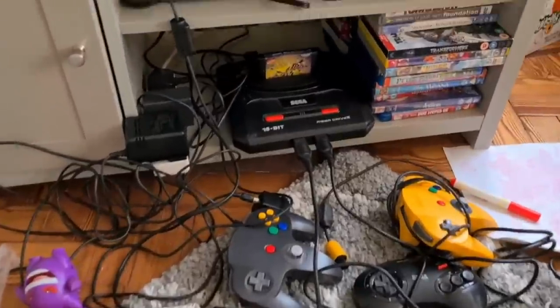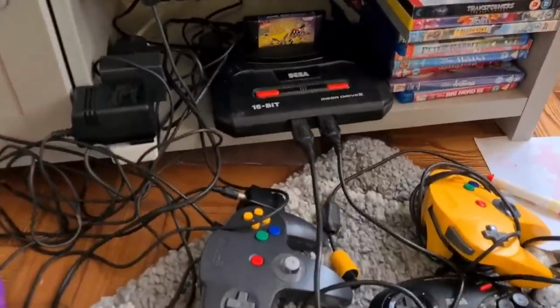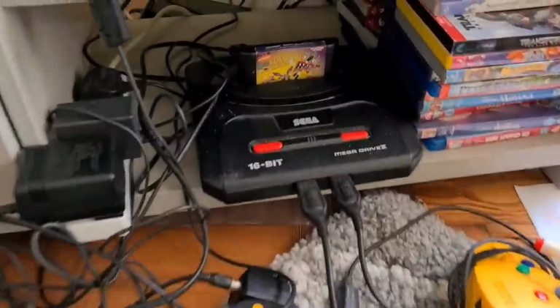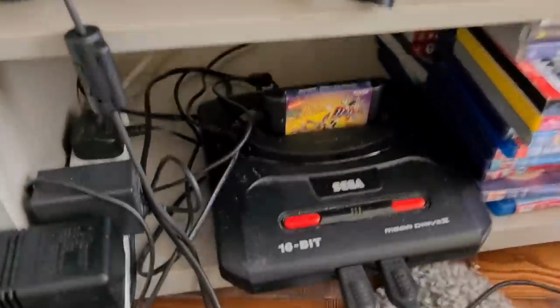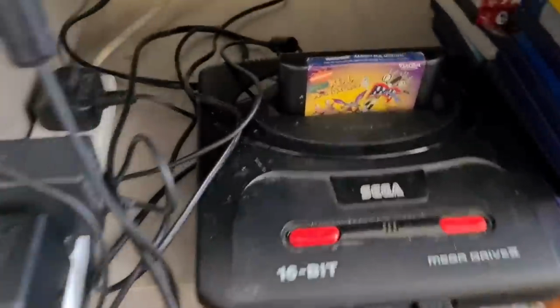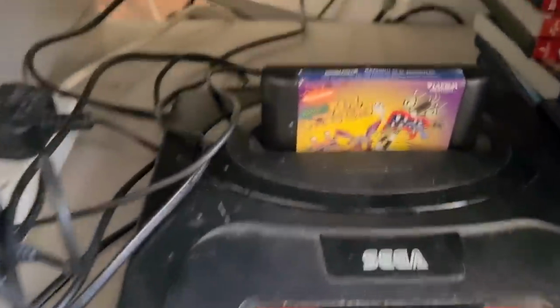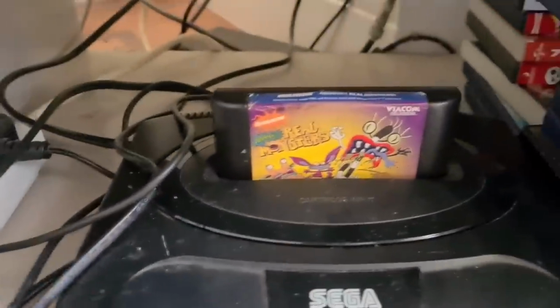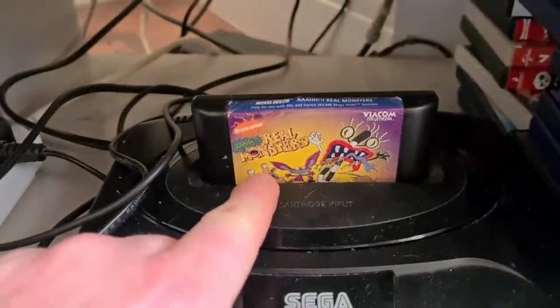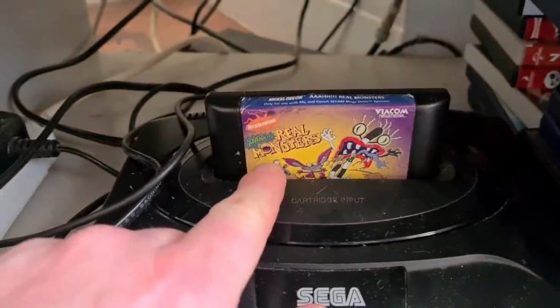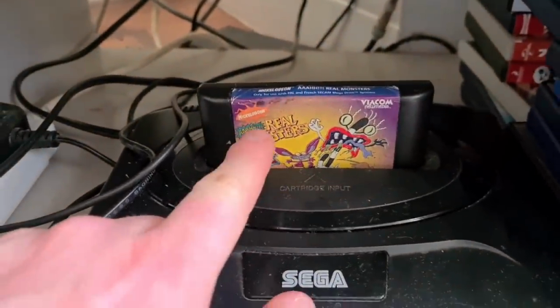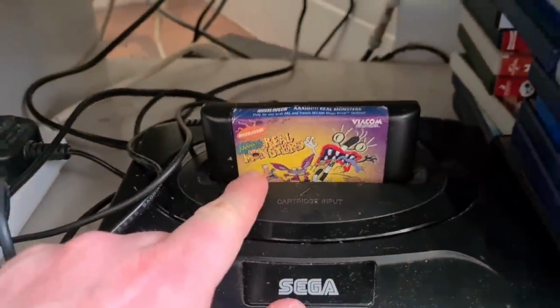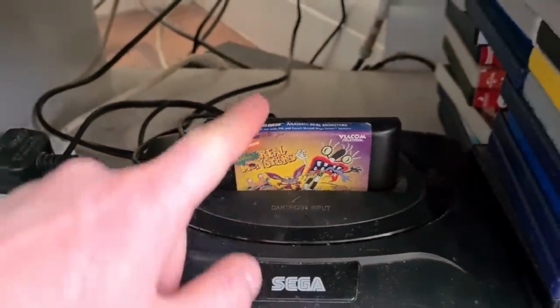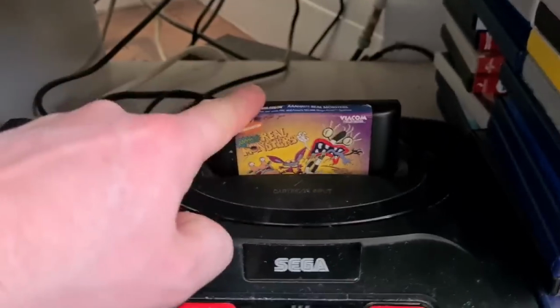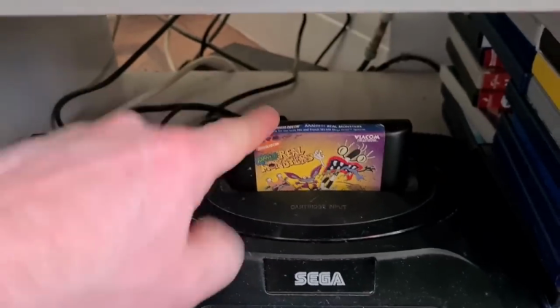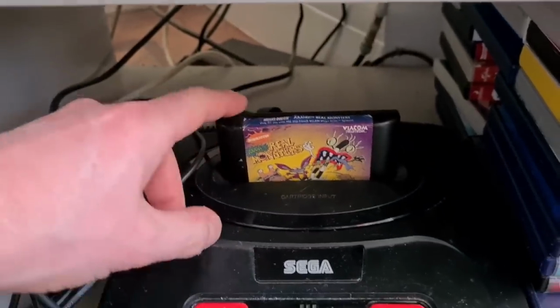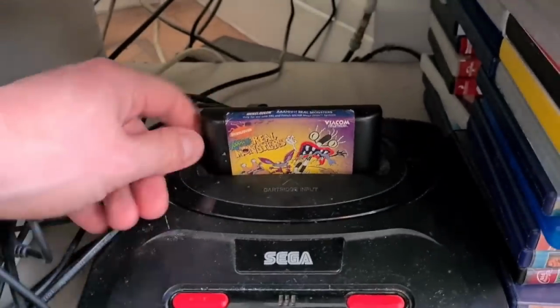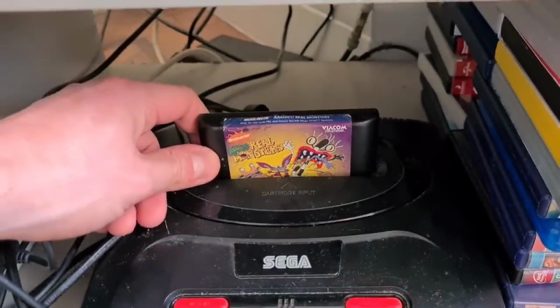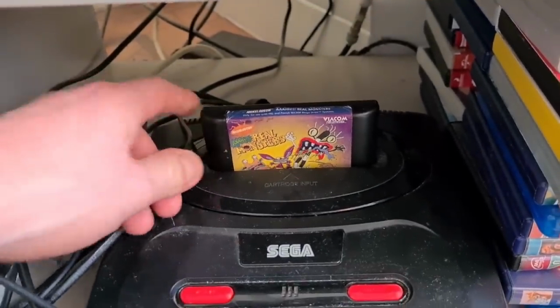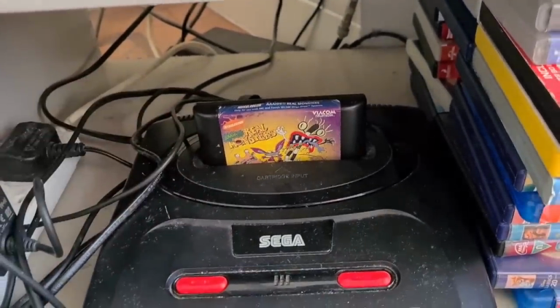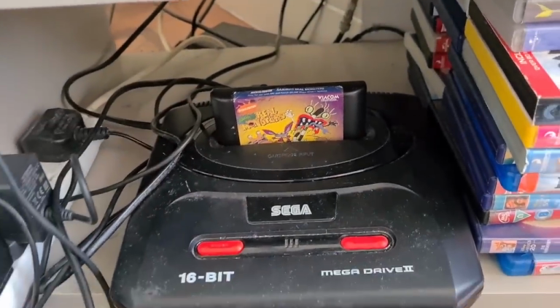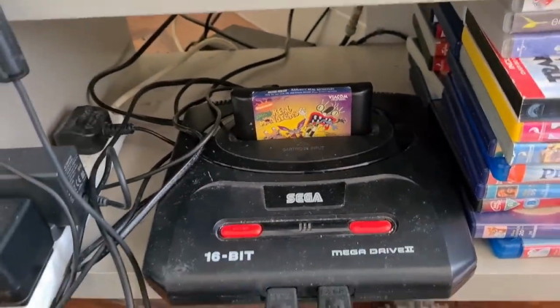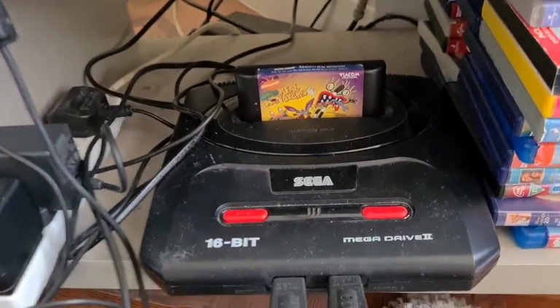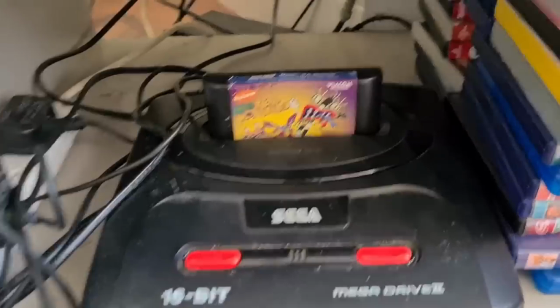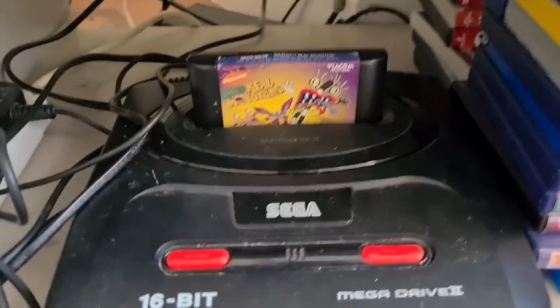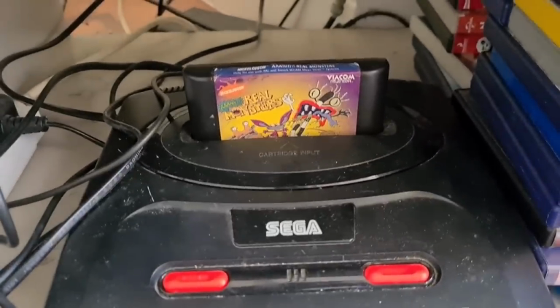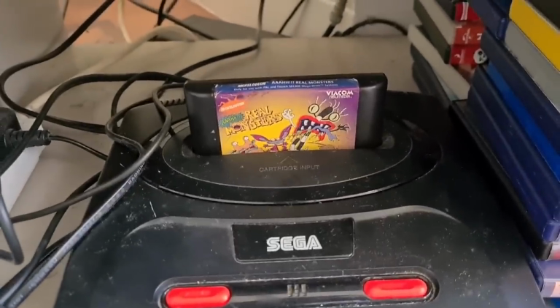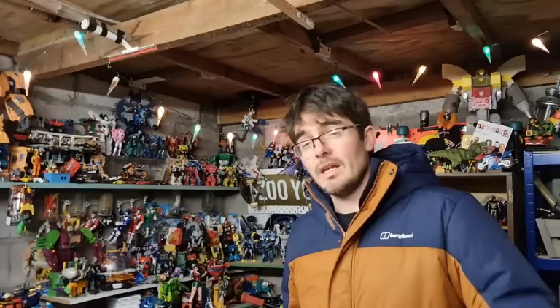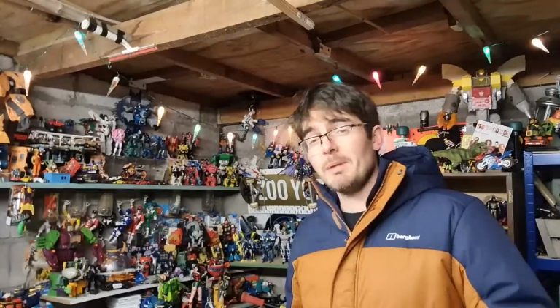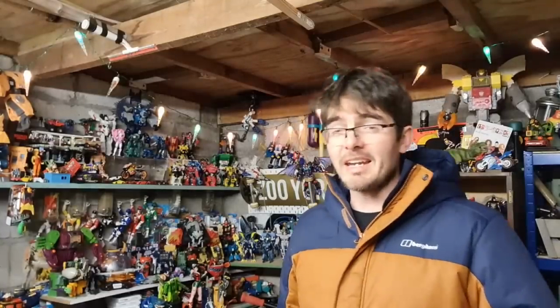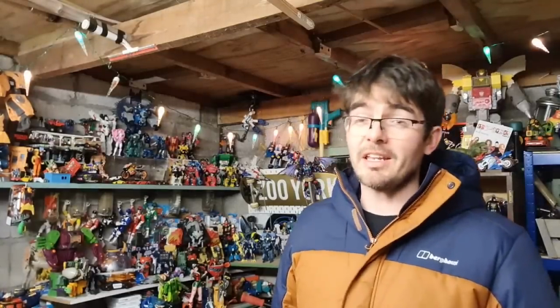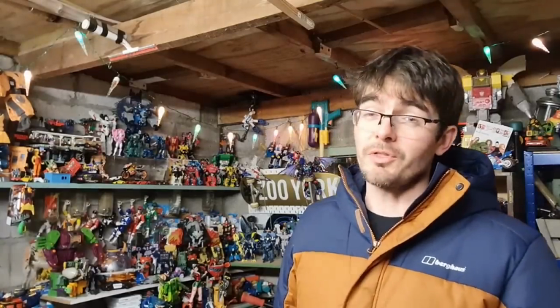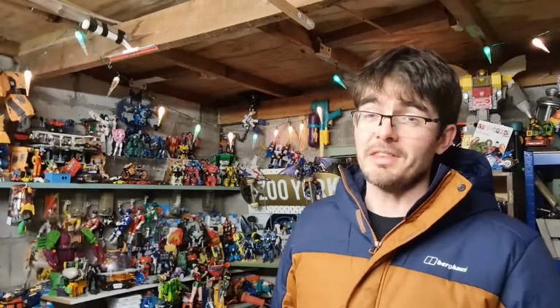Little retro gaming update before we get on to what sold on eBay: Aero the Acrobat for the Mega Drive — it is absolutely solid. We thought it was hard back in the day — try playing it again, it is just as hard. Now on eBay, Saturday and Sunday I sold 13 things. Here's the first sale.